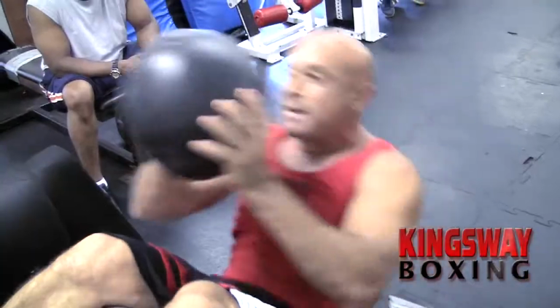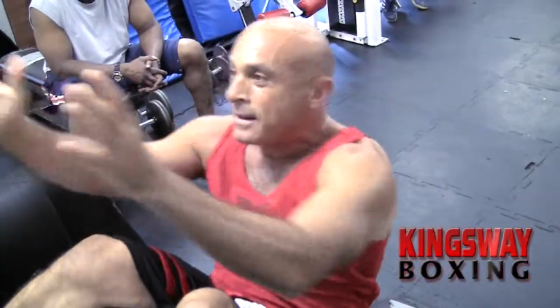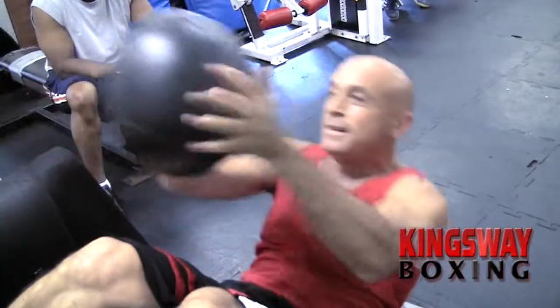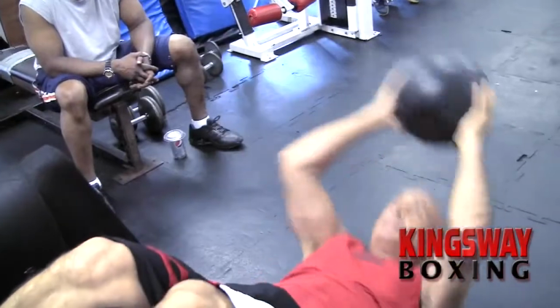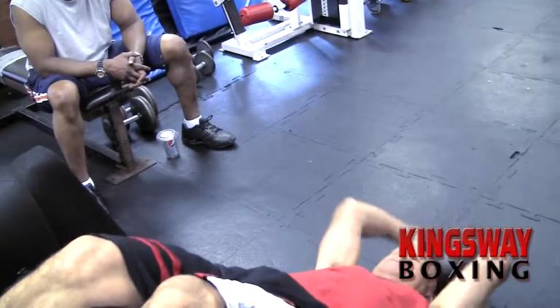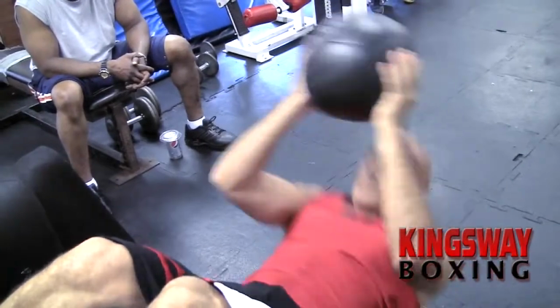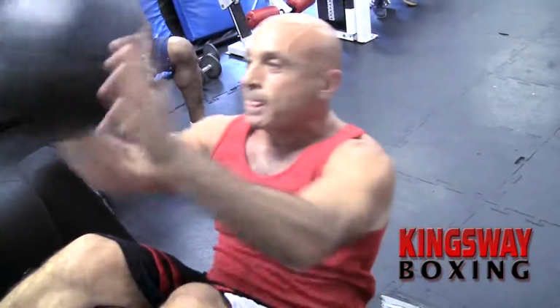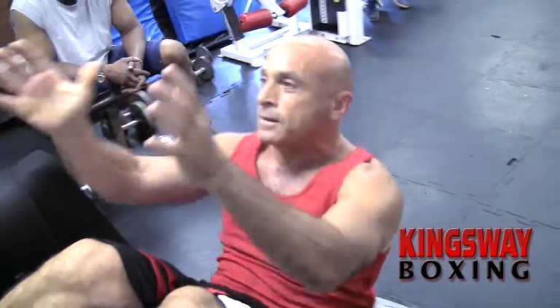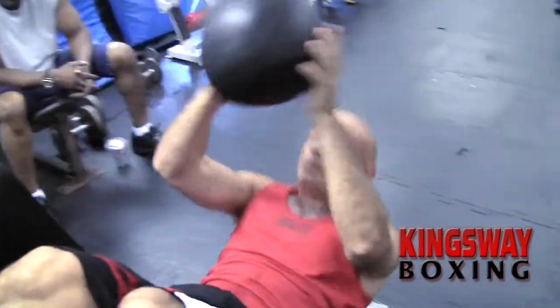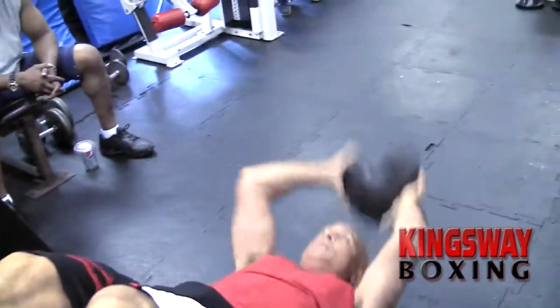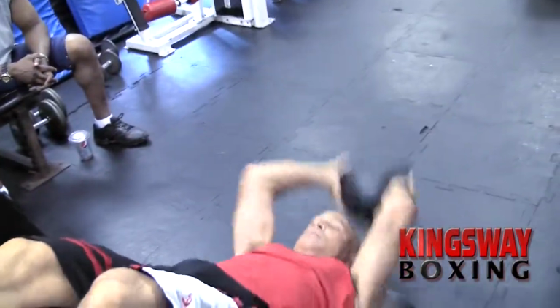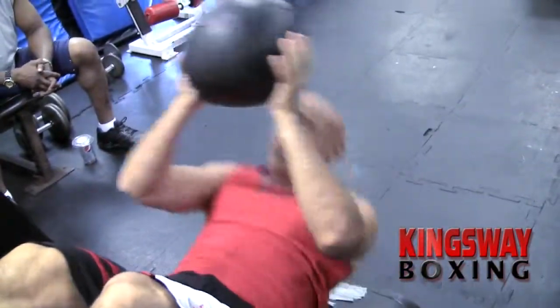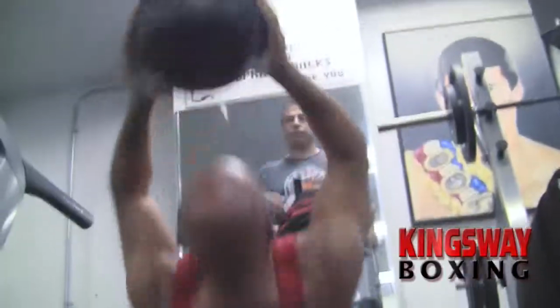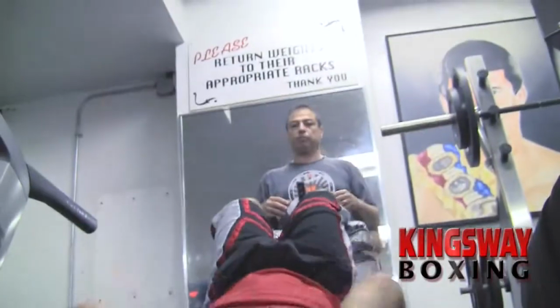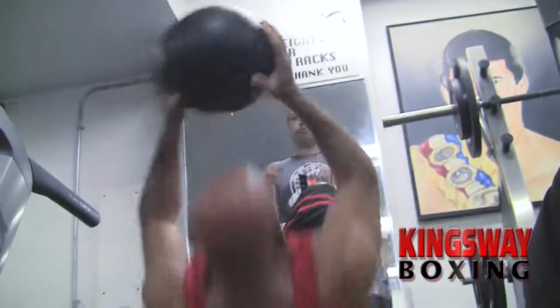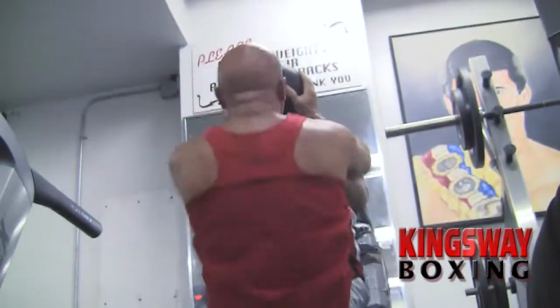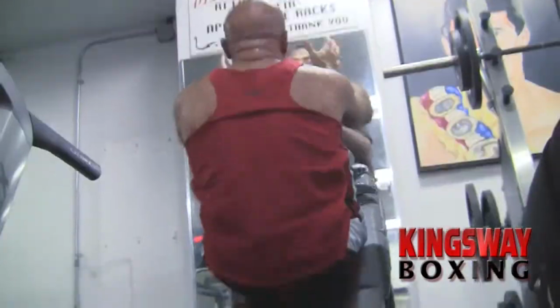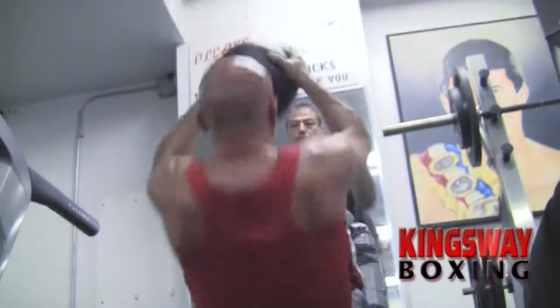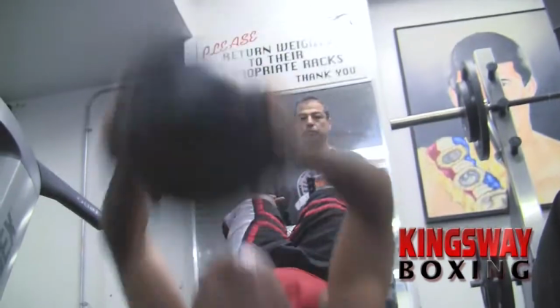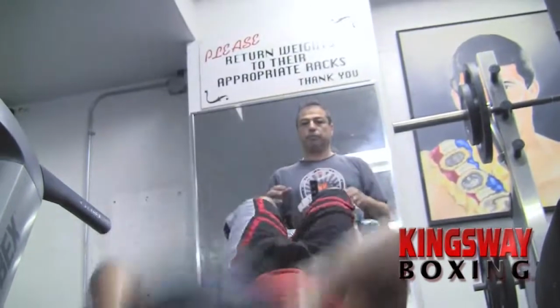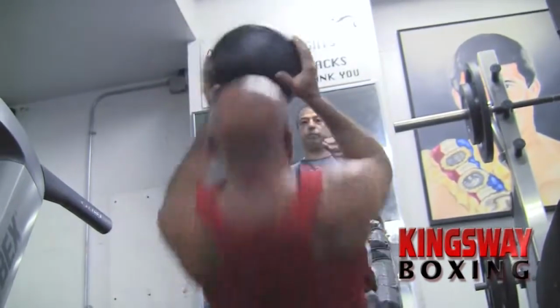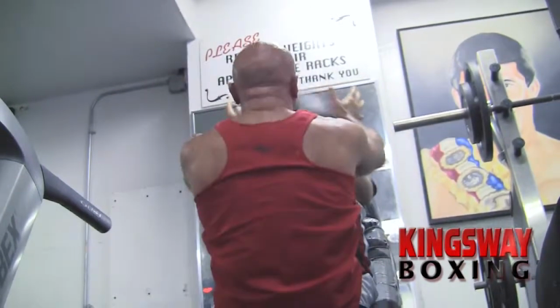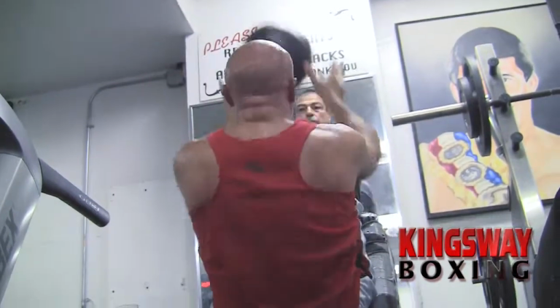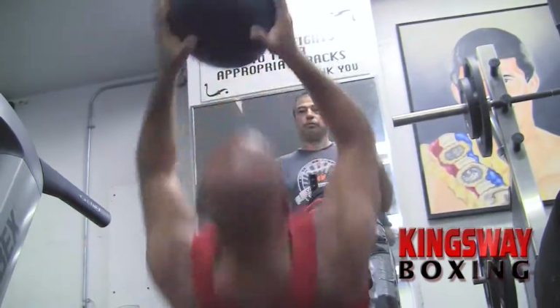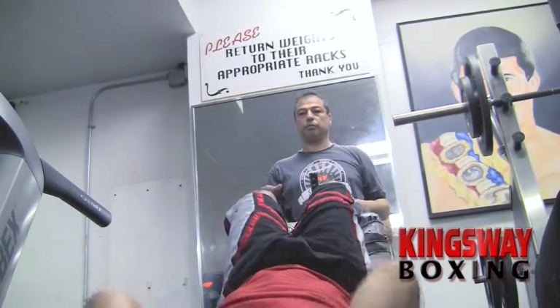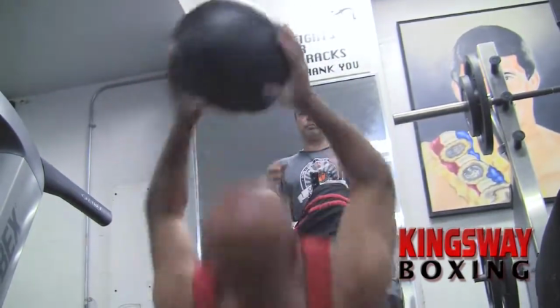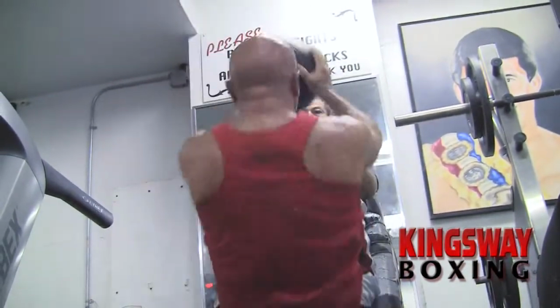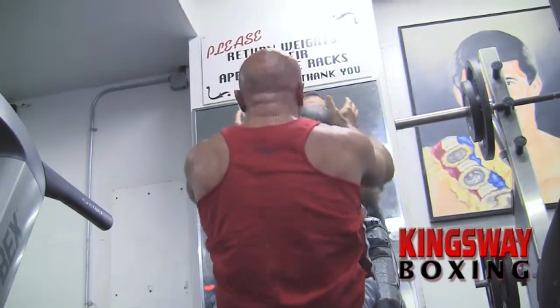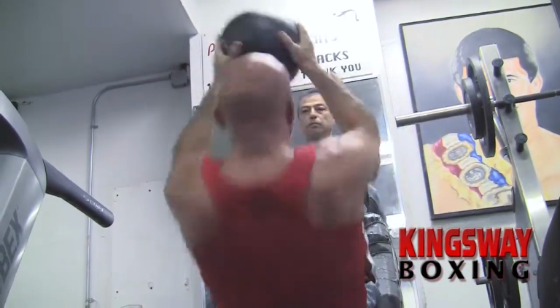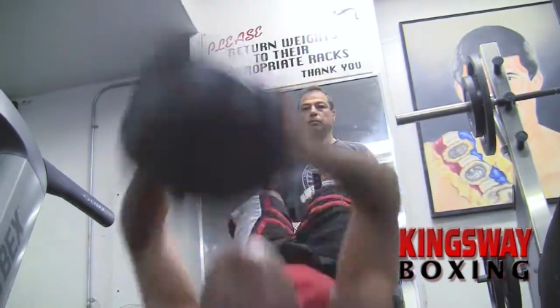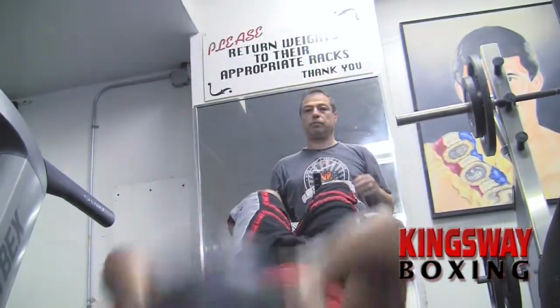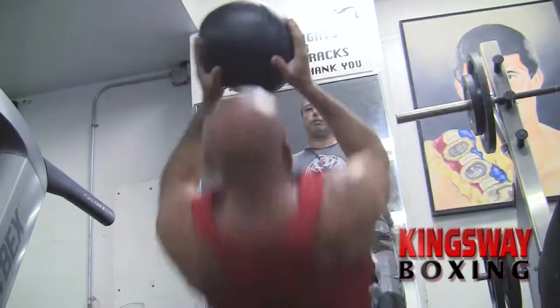Now we have Jack doing sit-ups with a medicine ball. Jack is extending his hands over his head each time he comes down. This will stretch the muscles at the same time you're crunching.